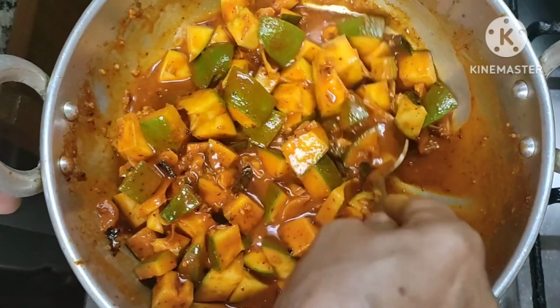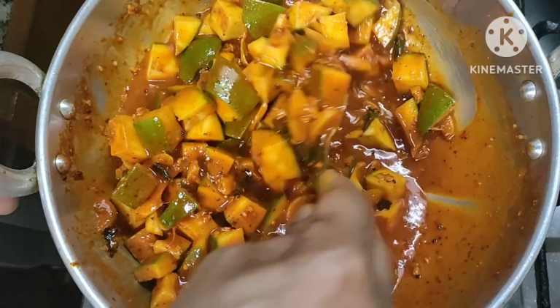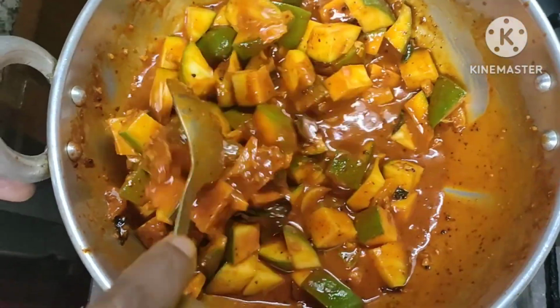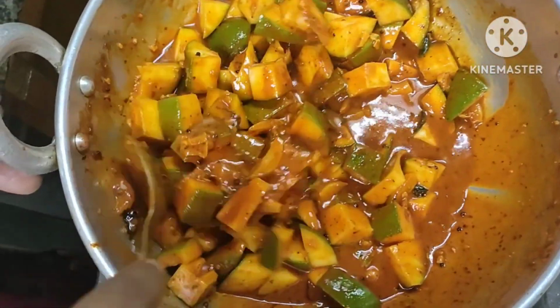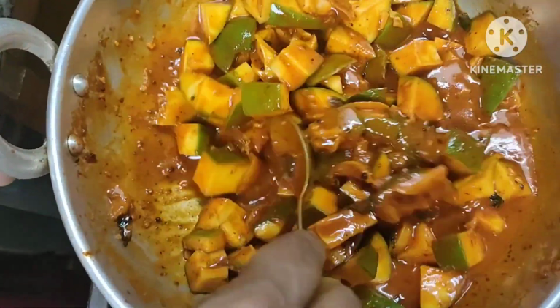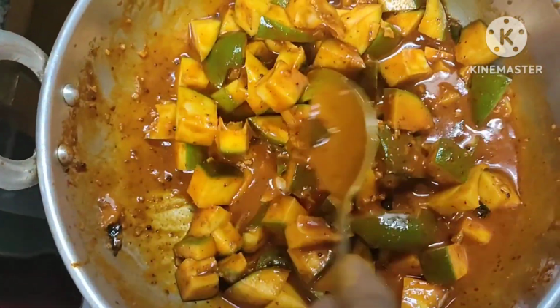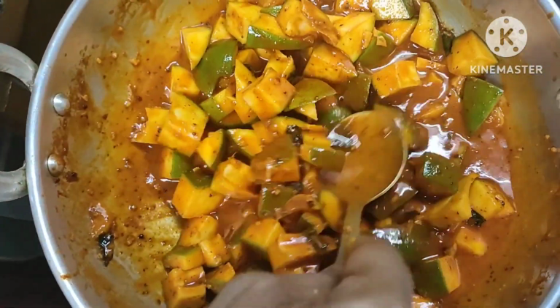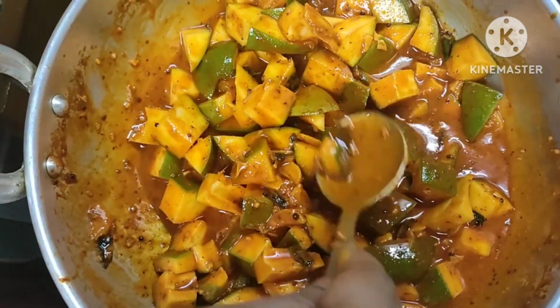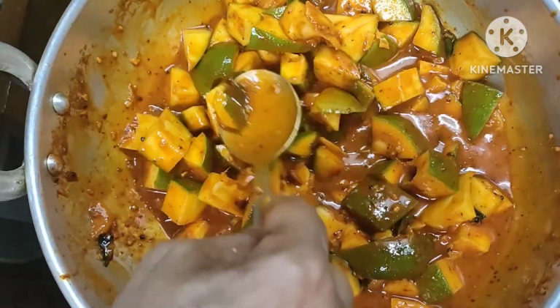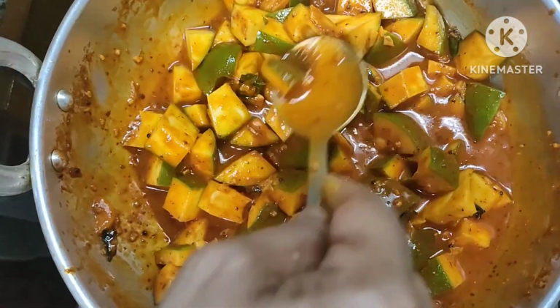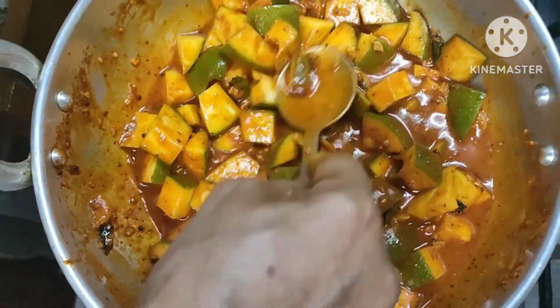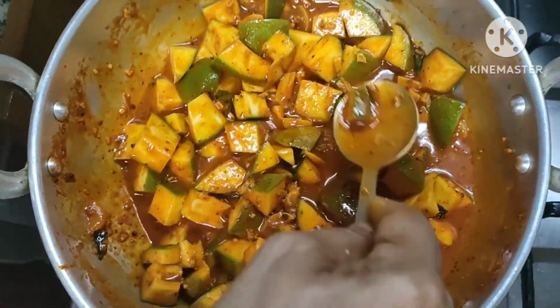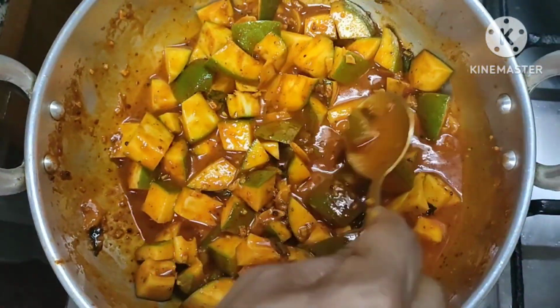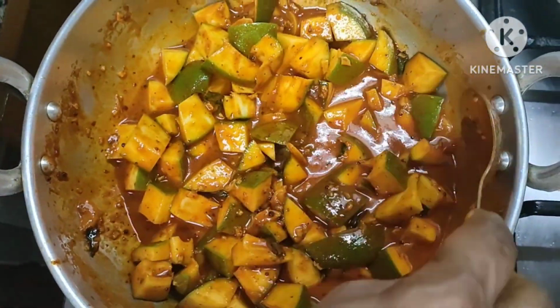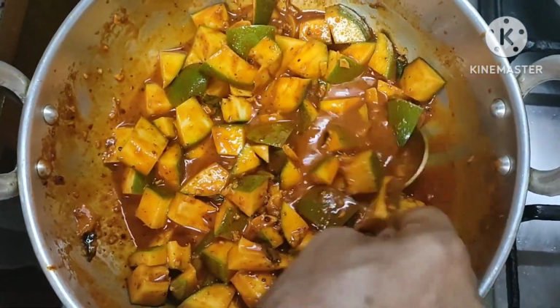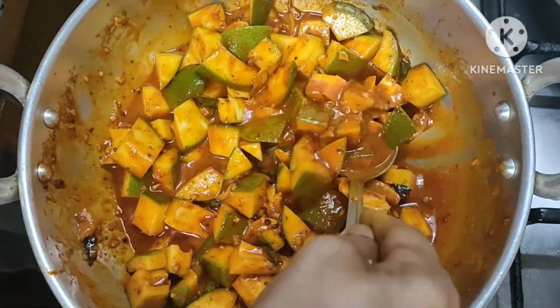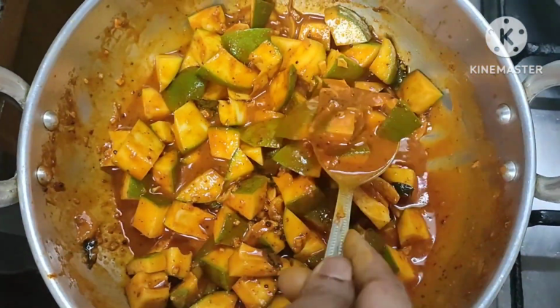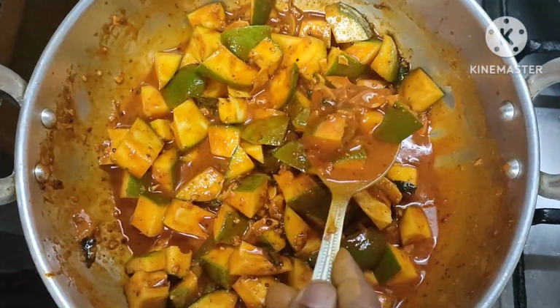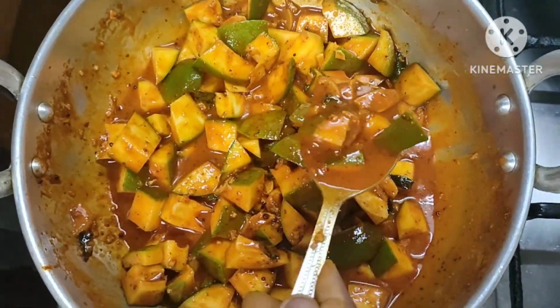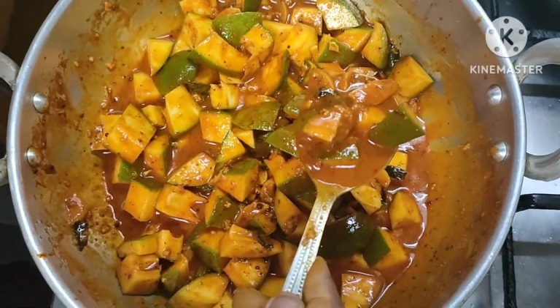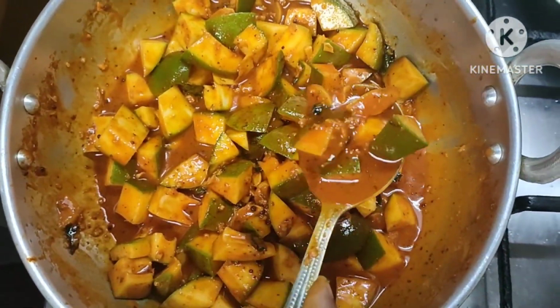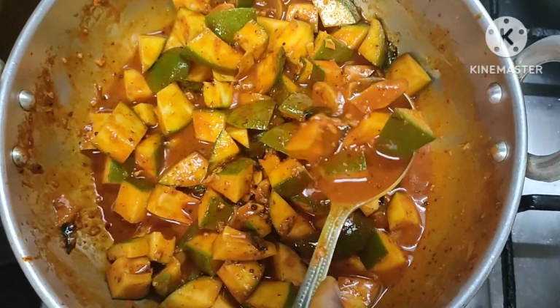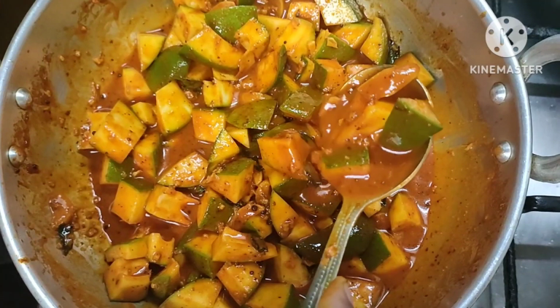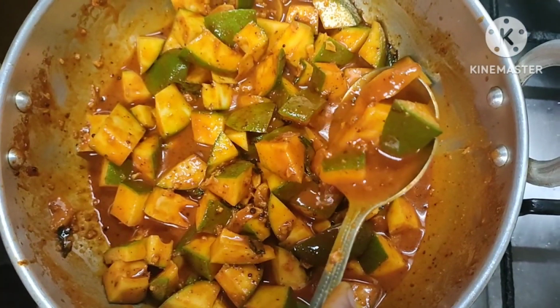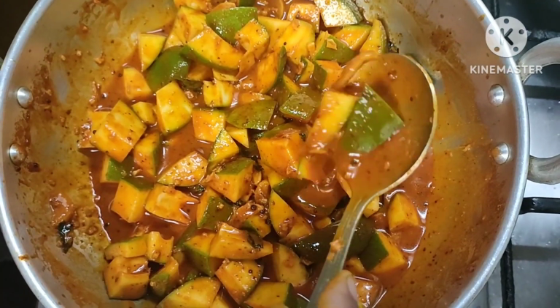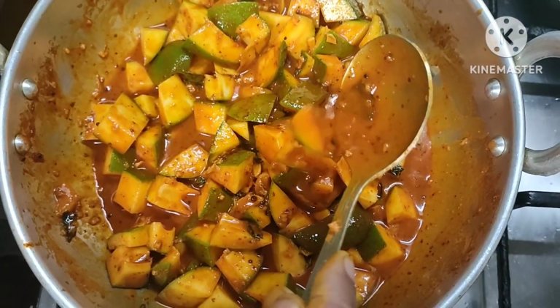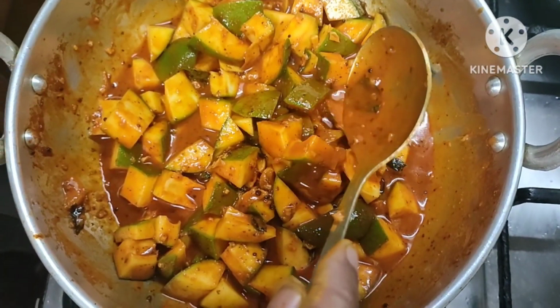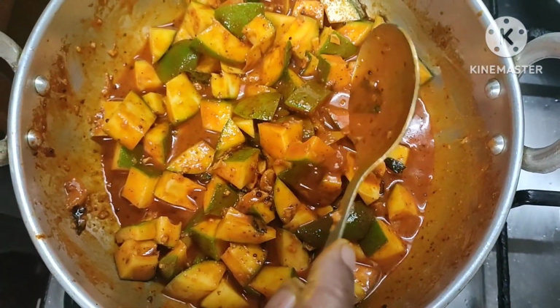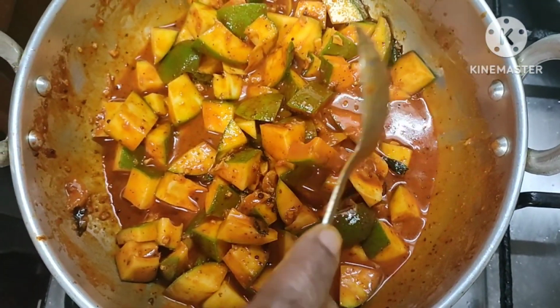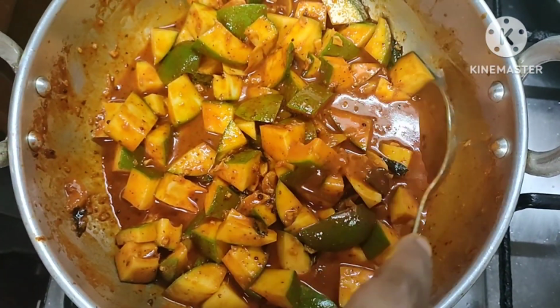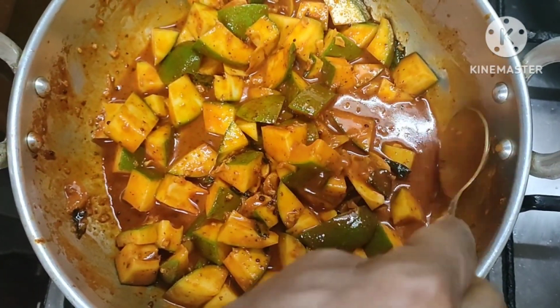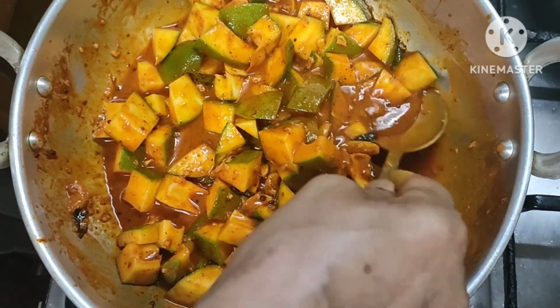Now we have cut the pickle. Now we are going to cut the pickle. We are going to cut the pickle for 2 hours.